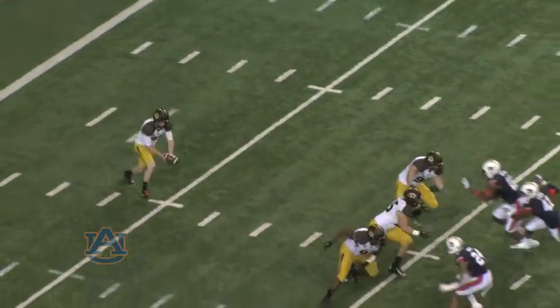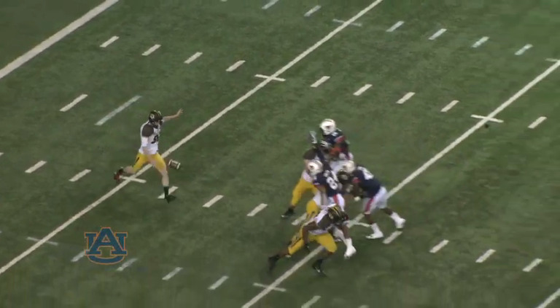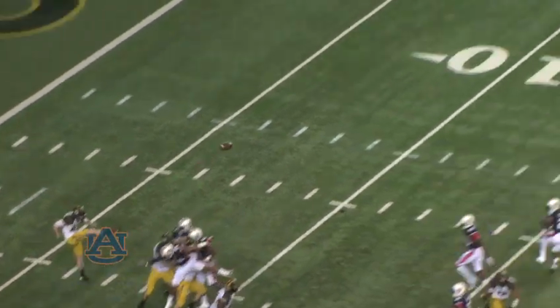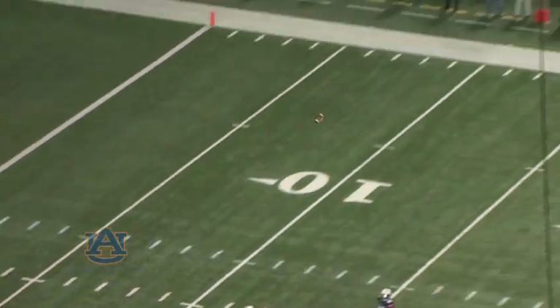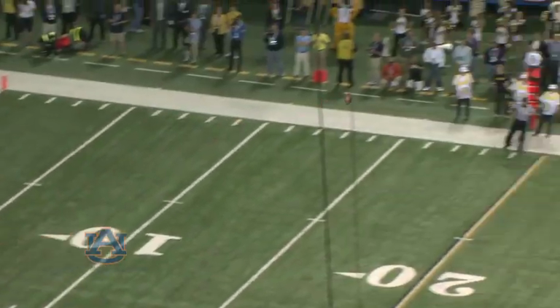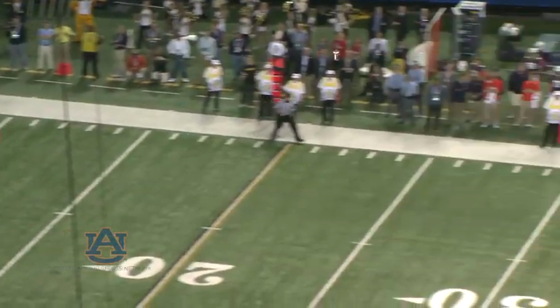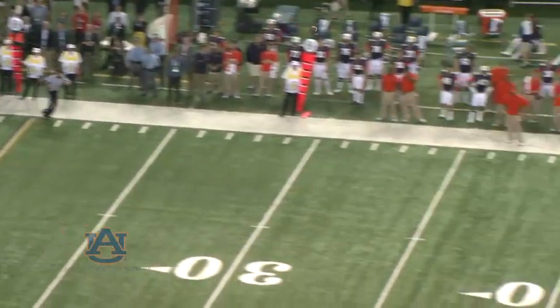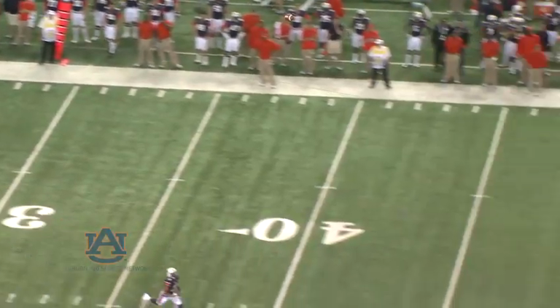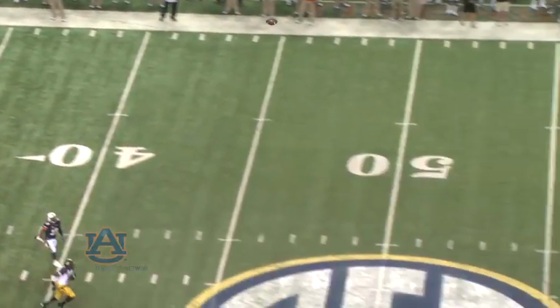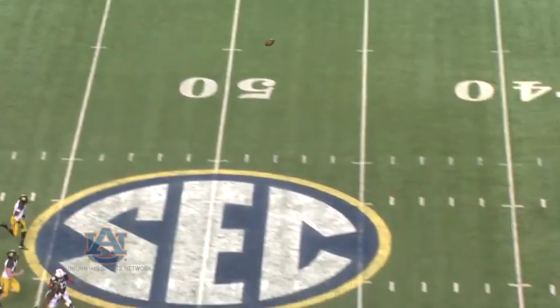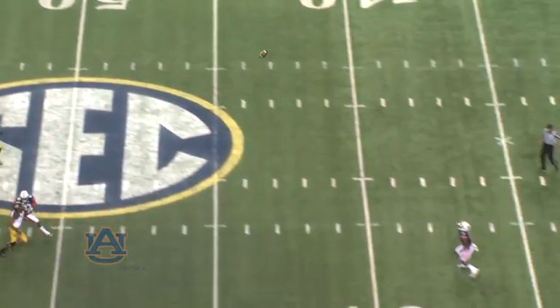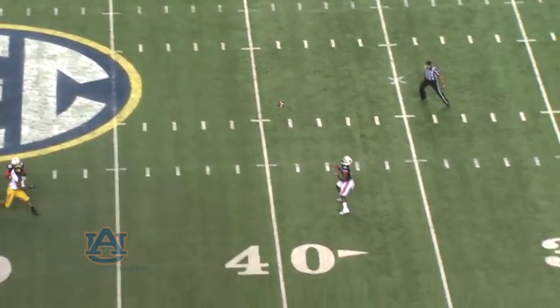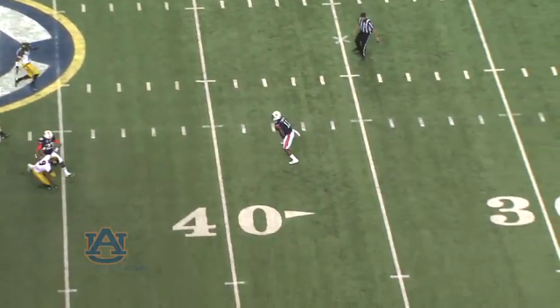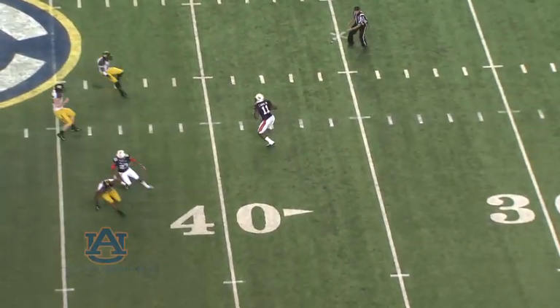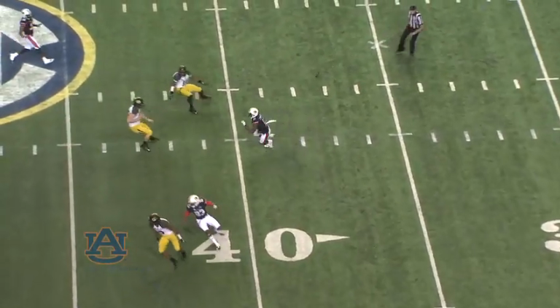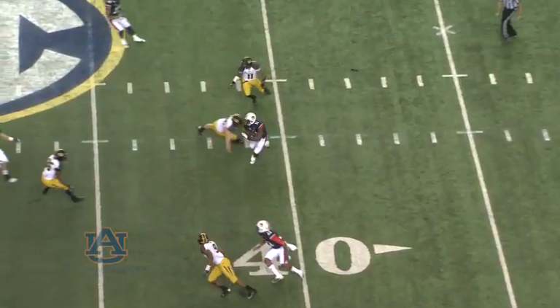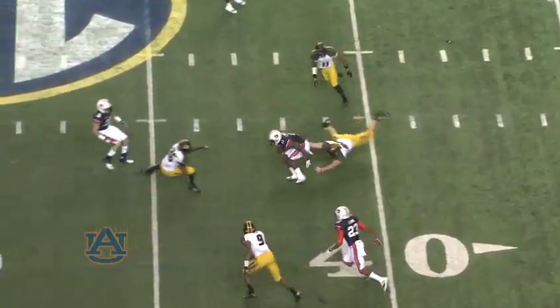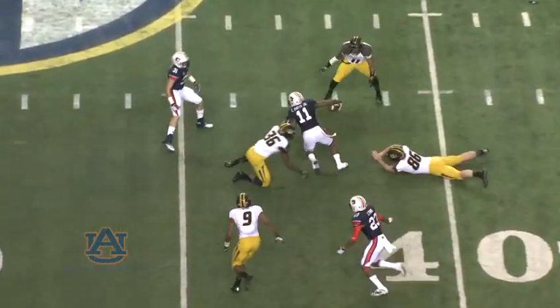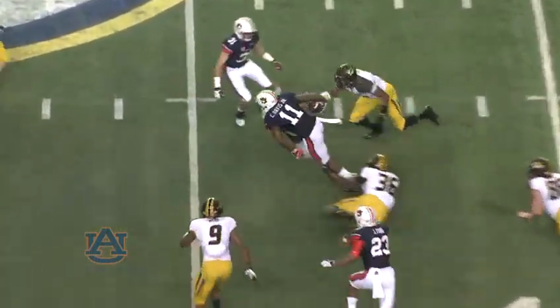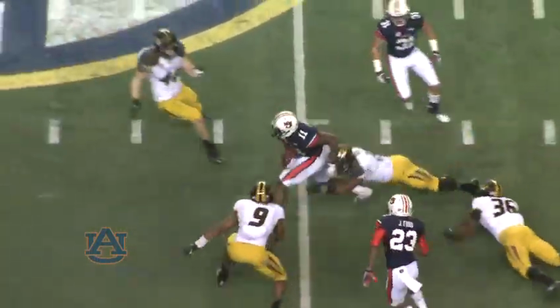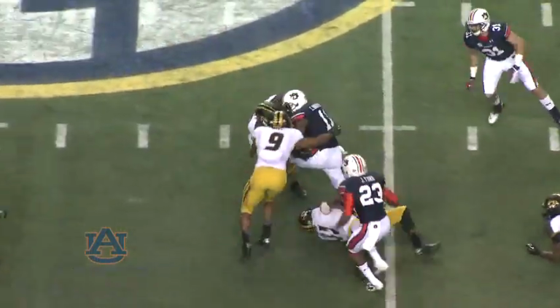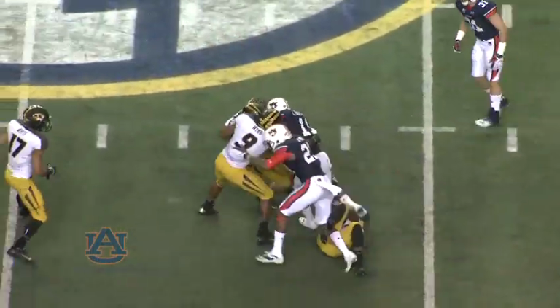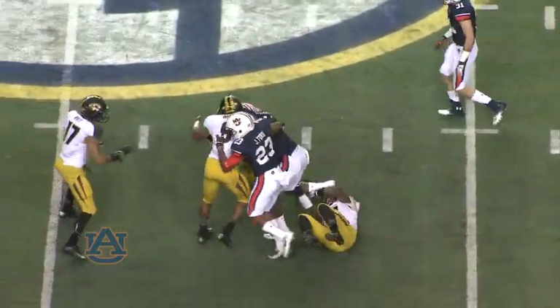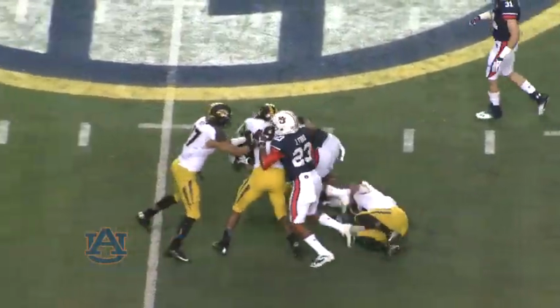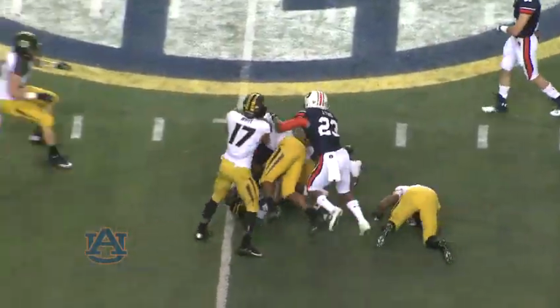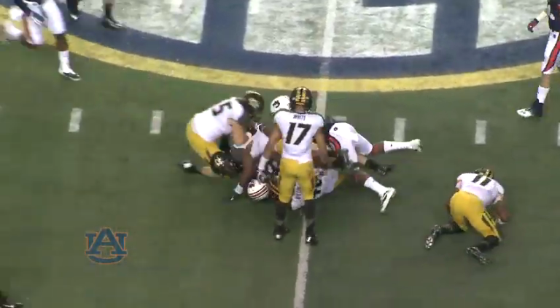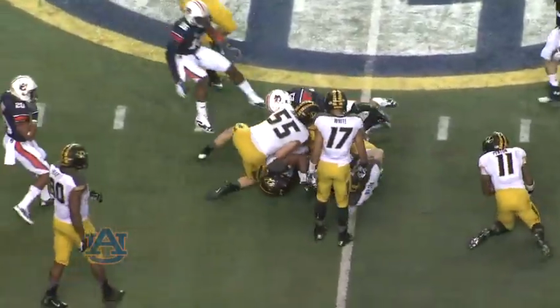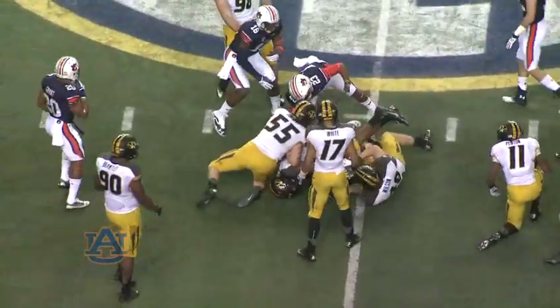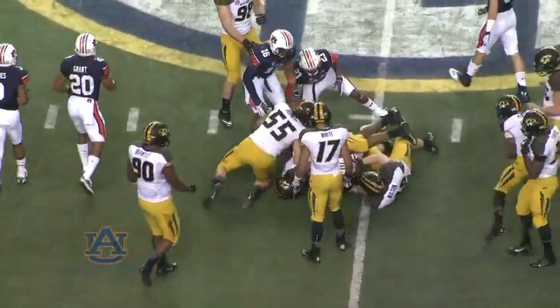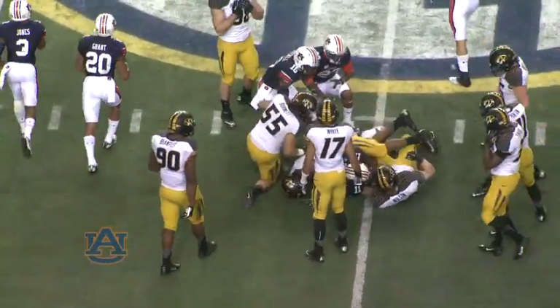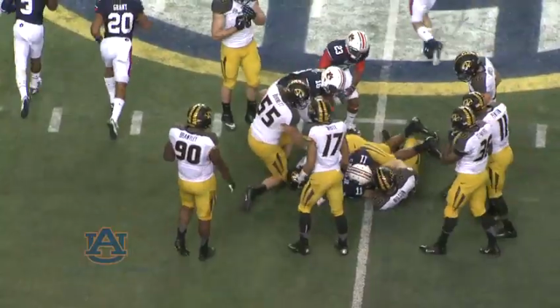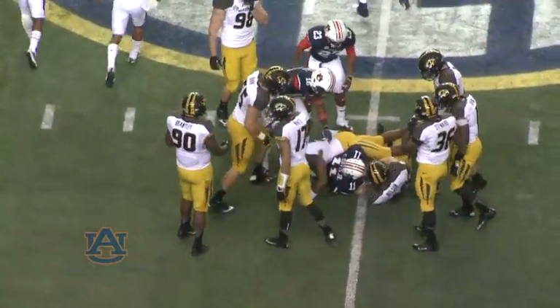Here comes the pressure. Davis will take it at the 37. Runs straight ahead. Across the 40. Still on his feet. 45 and all the way to midfield, carrying white jerseys.